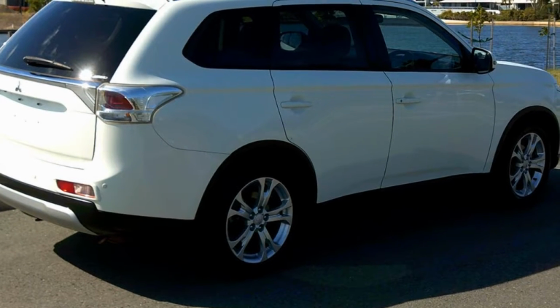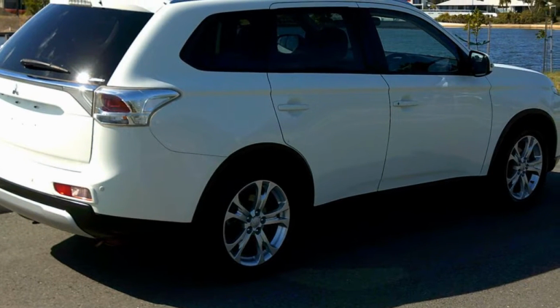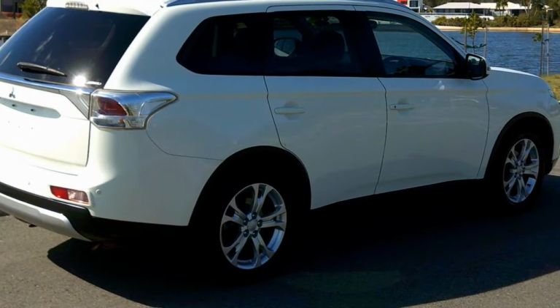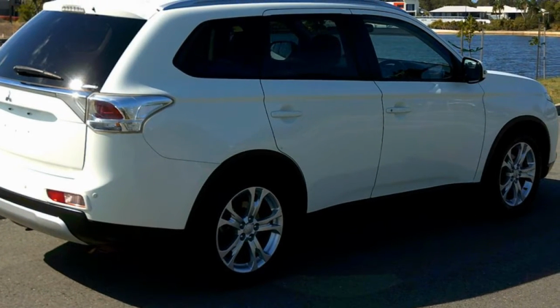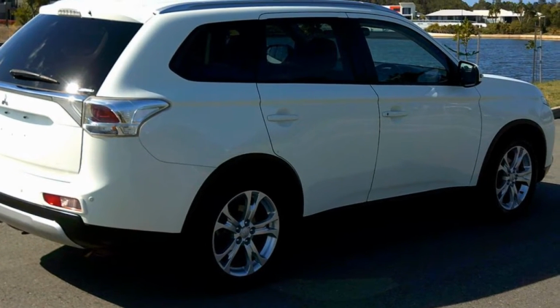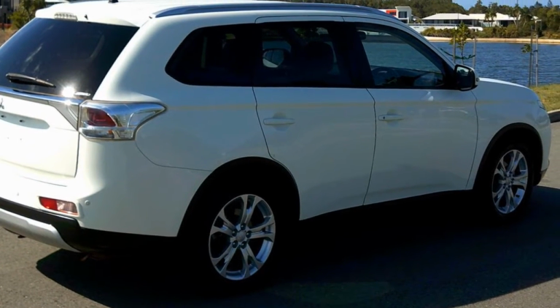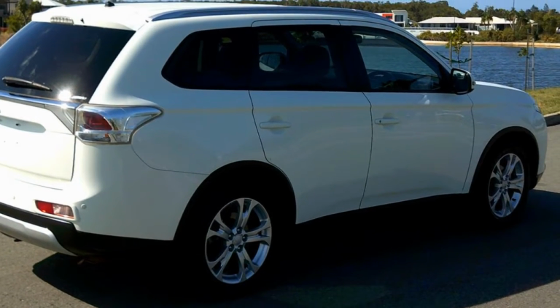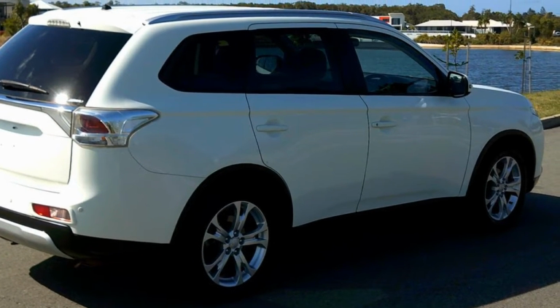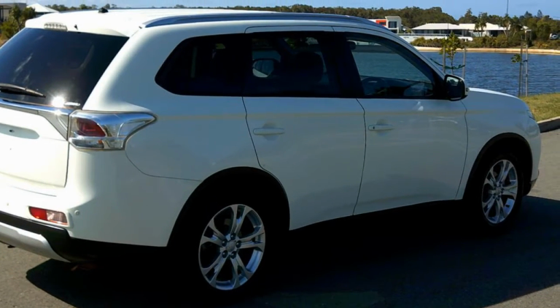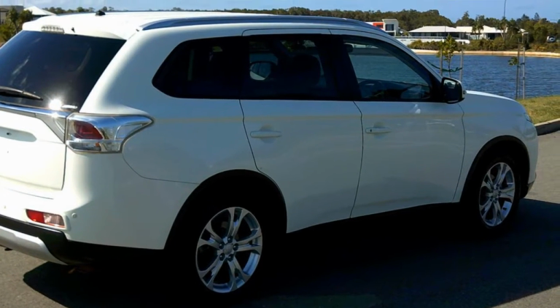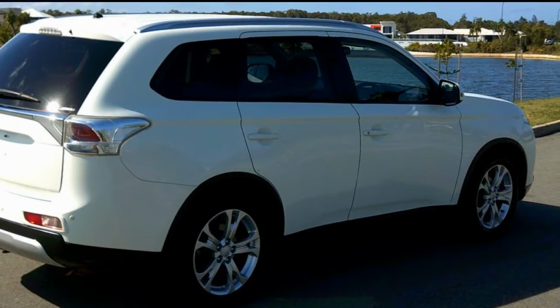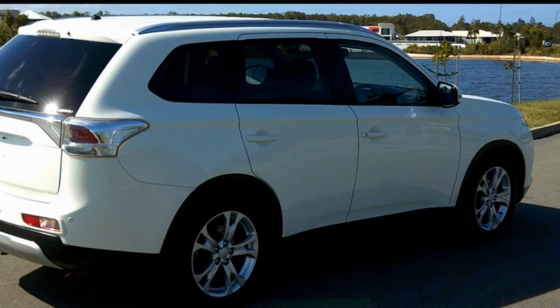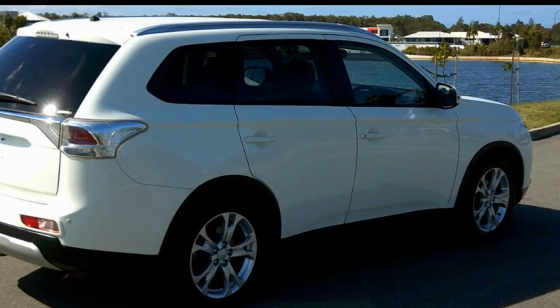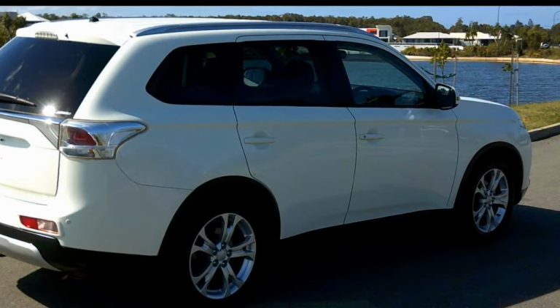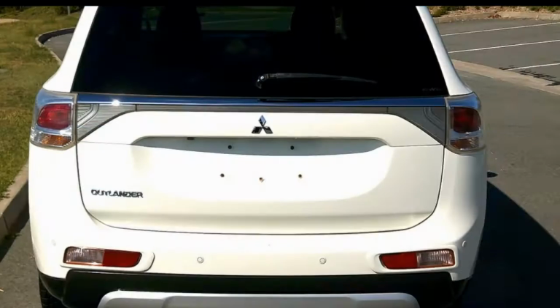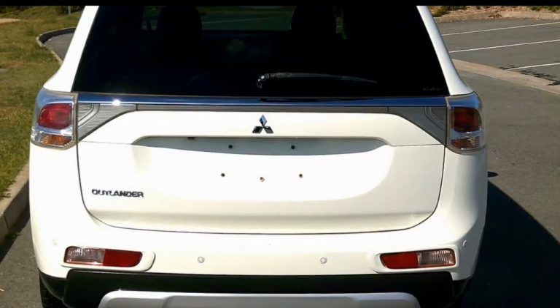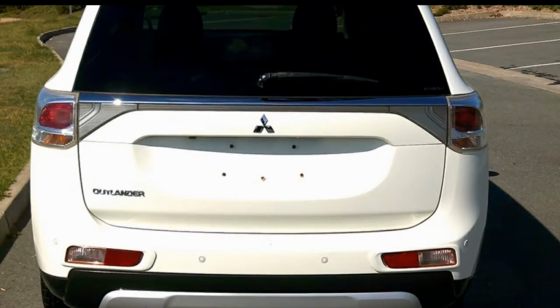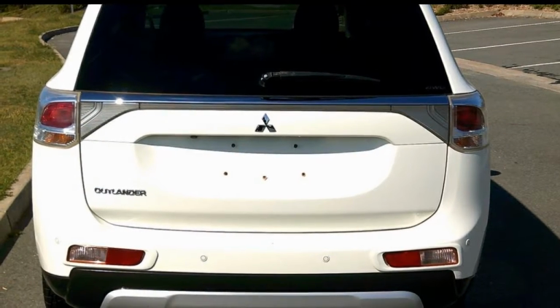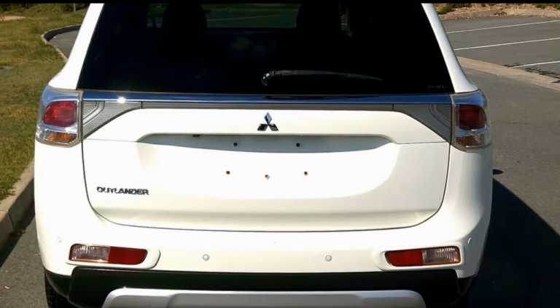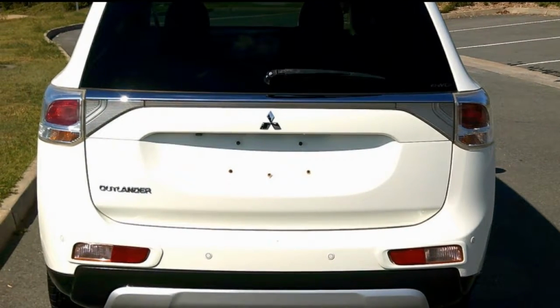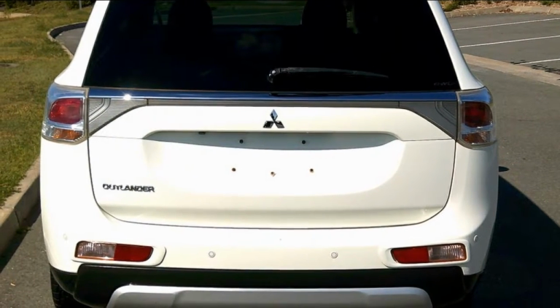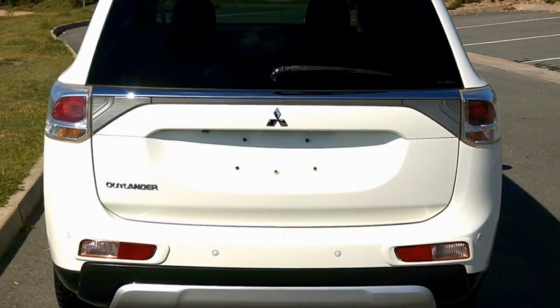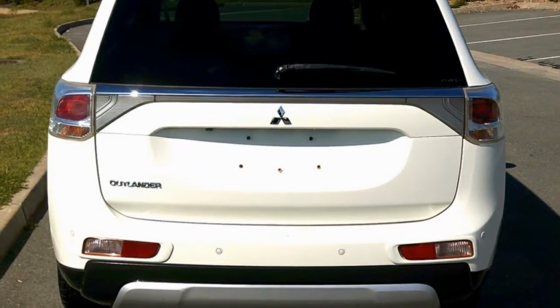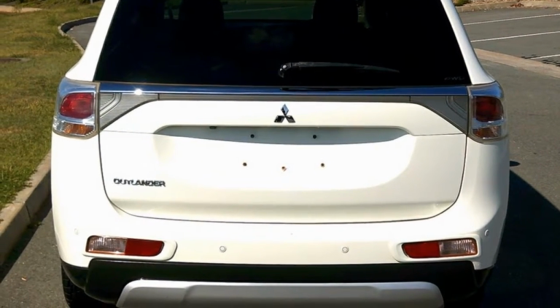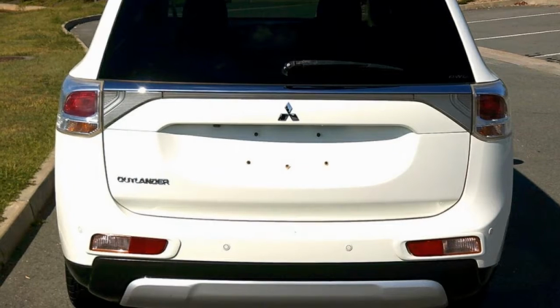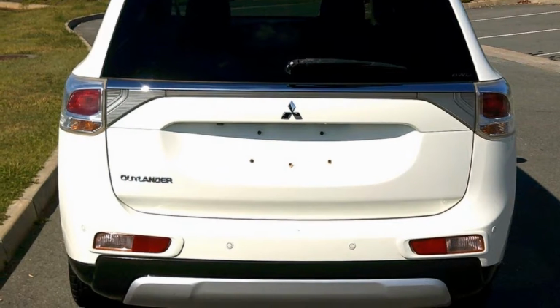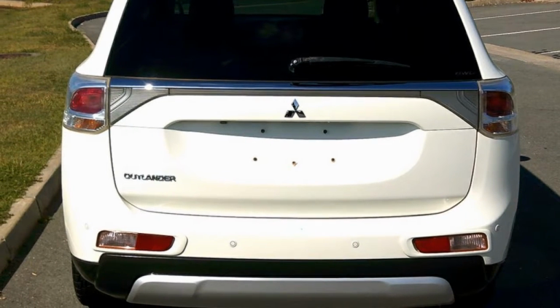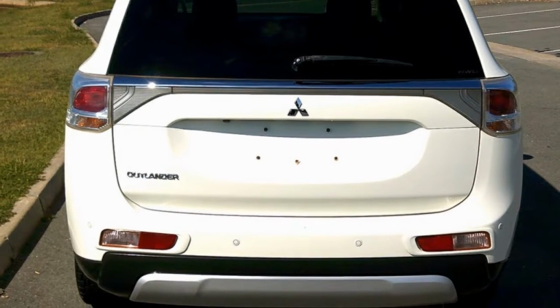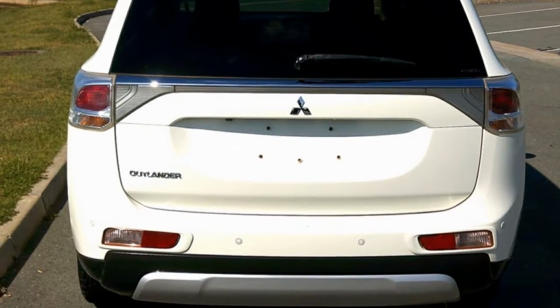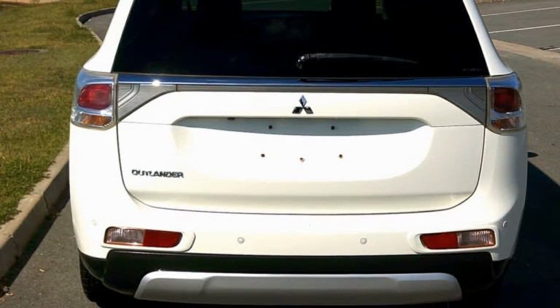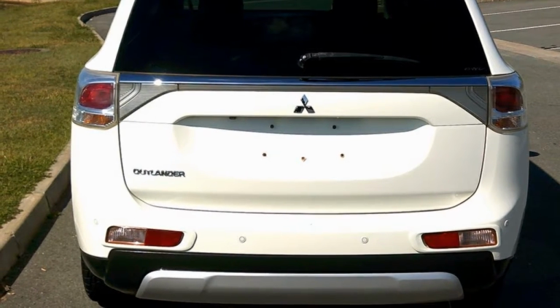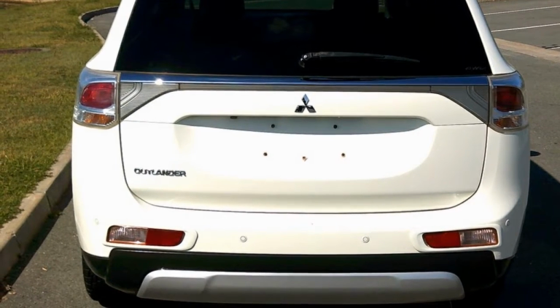This vehicle has all the features you could dream of: remote central locking, cruise control, alloy wheels, power steering, climate control, a CD player and more. If you're looking for a first rate vehicle,